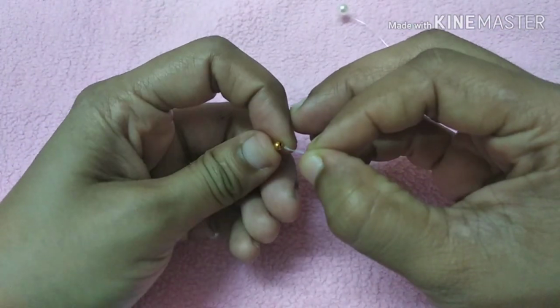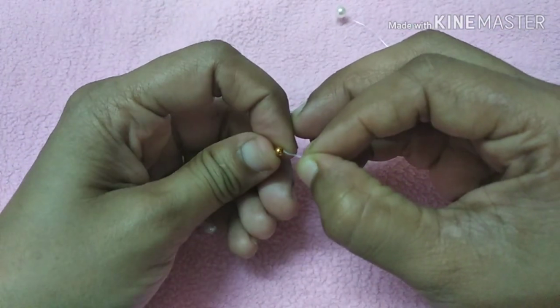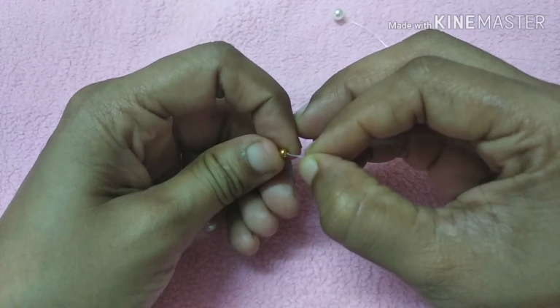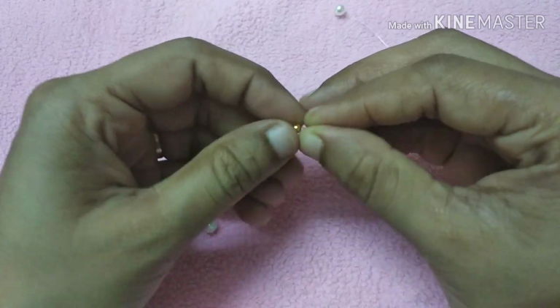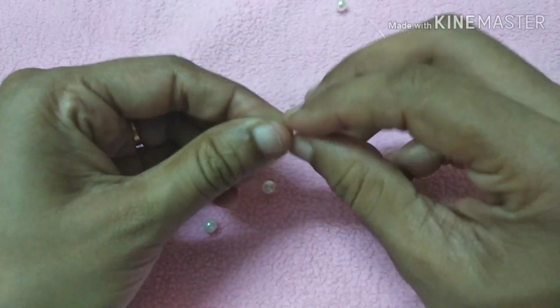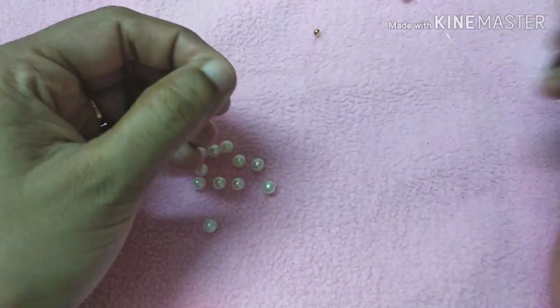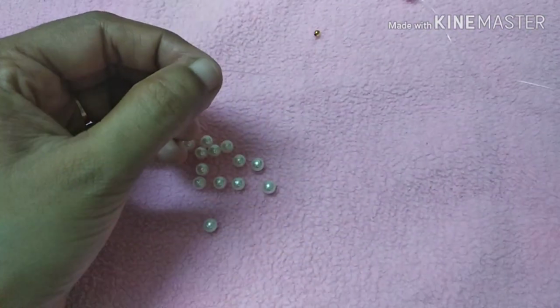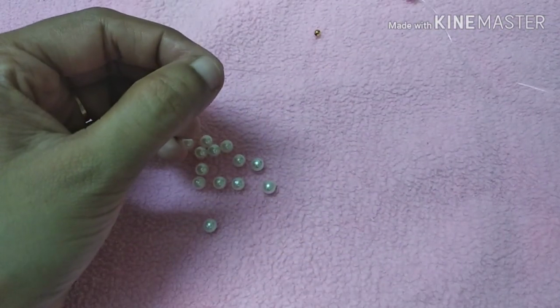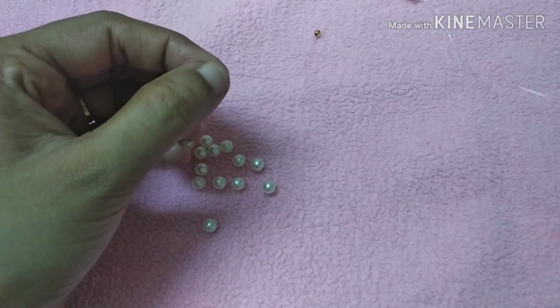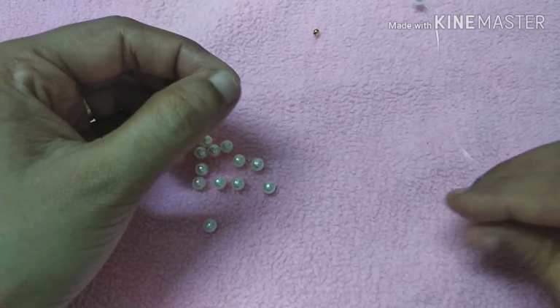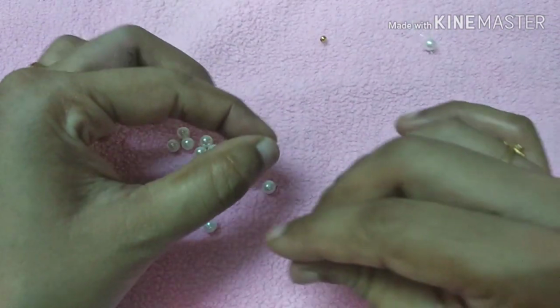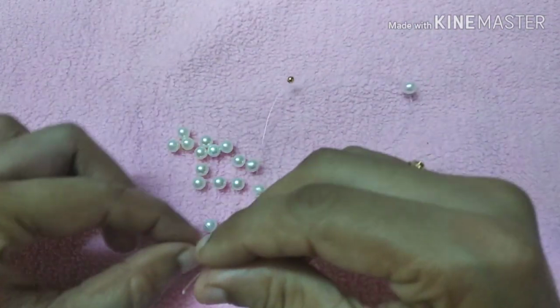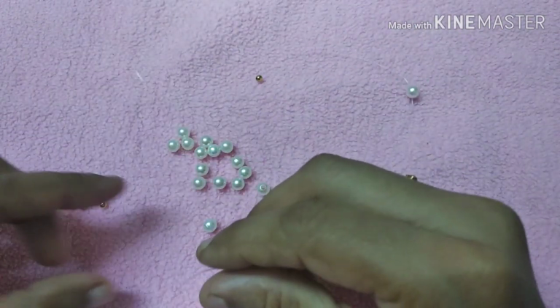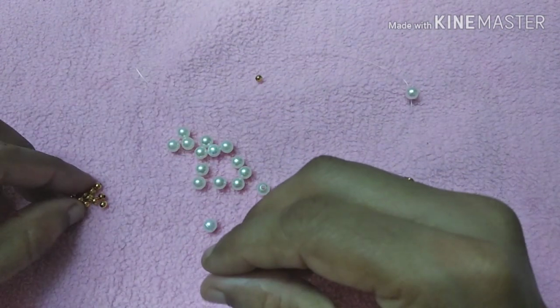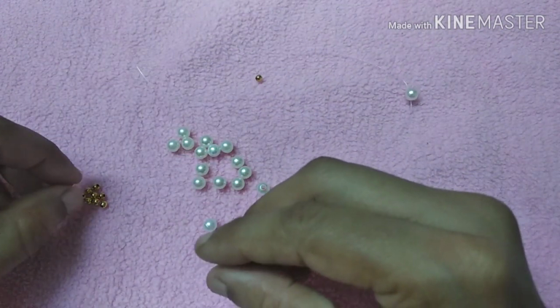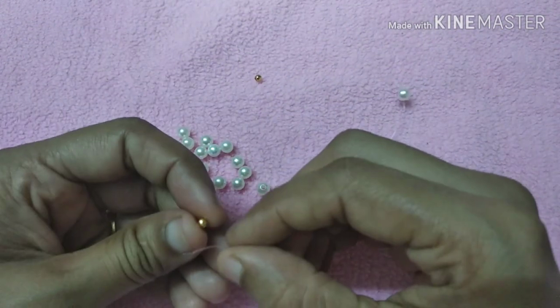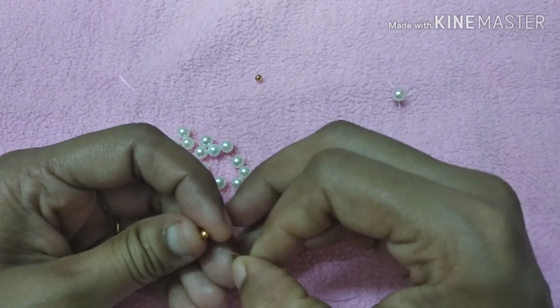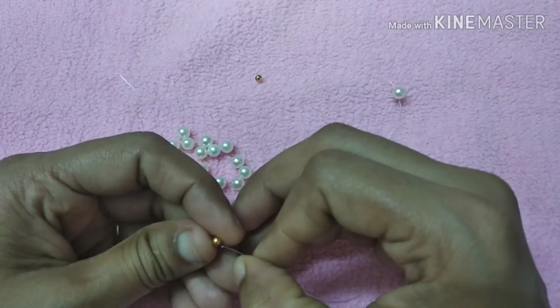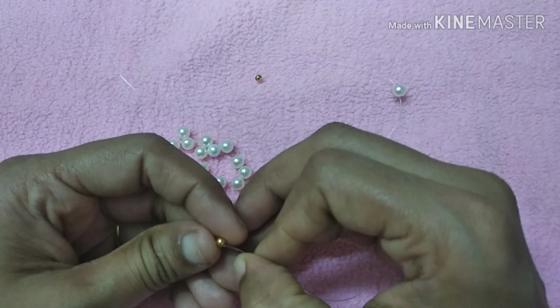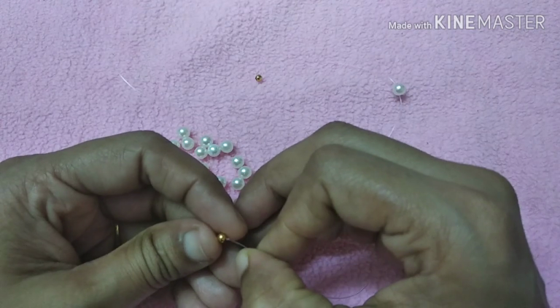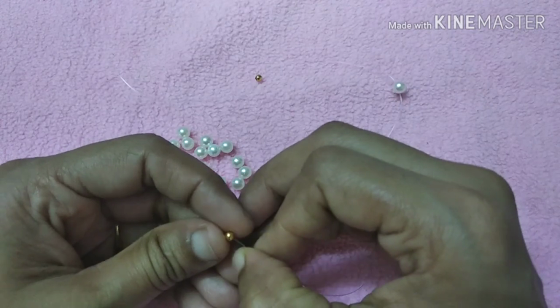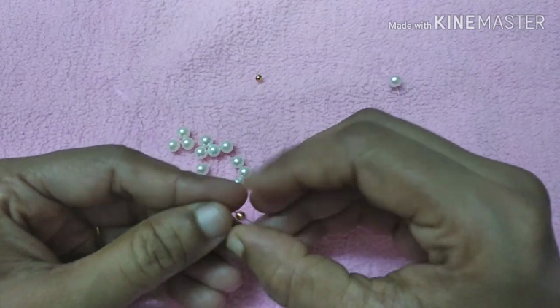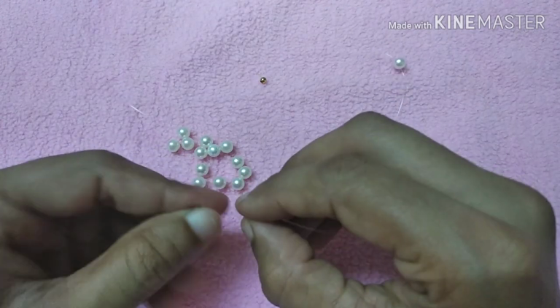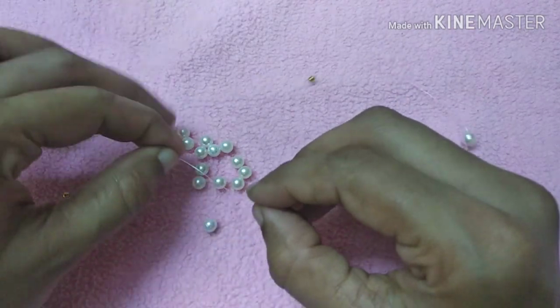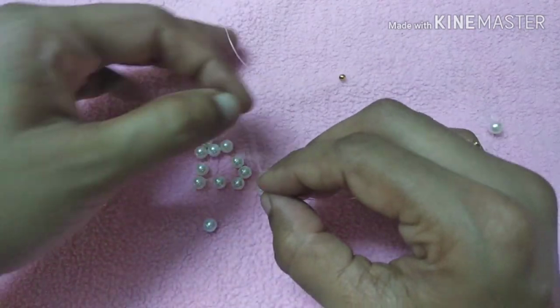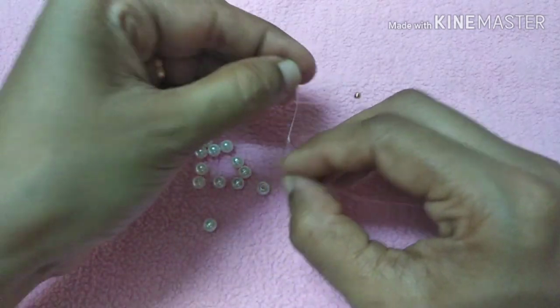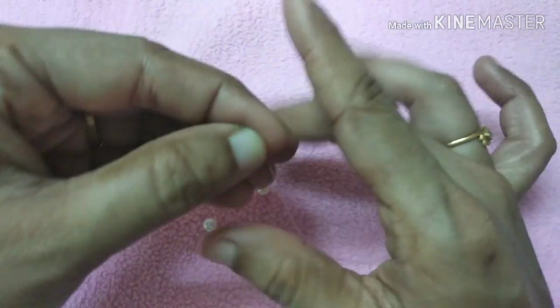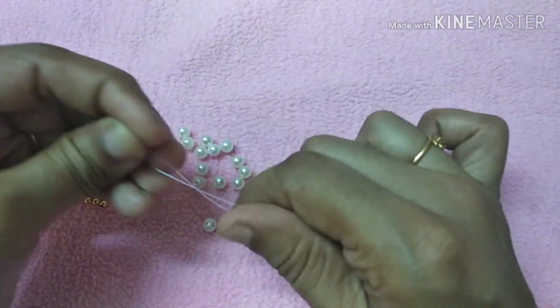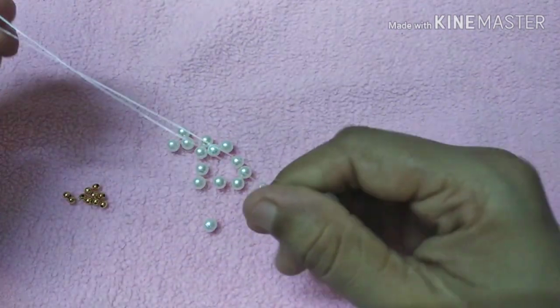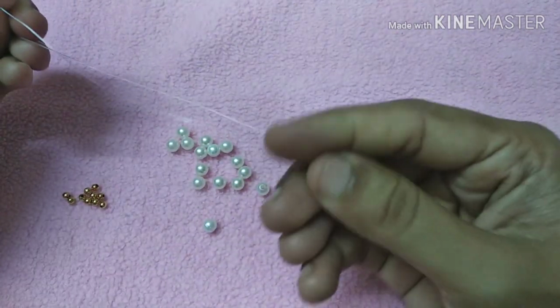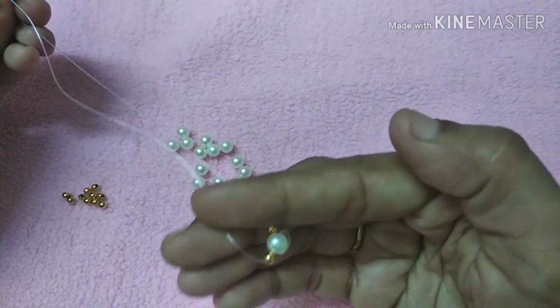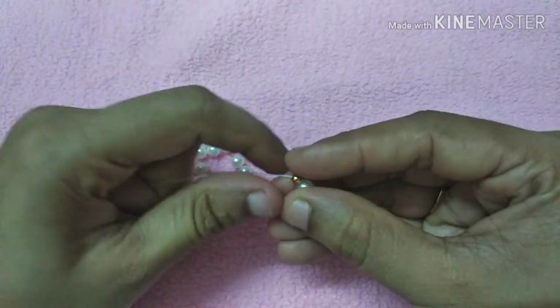We will cut the two sides together, and from this we get two pieces.